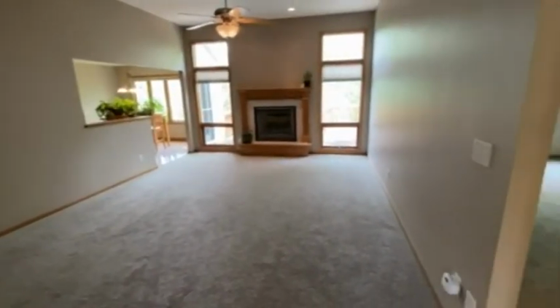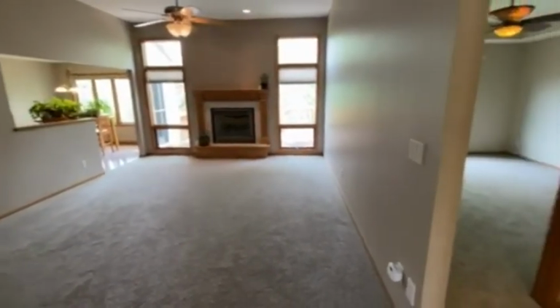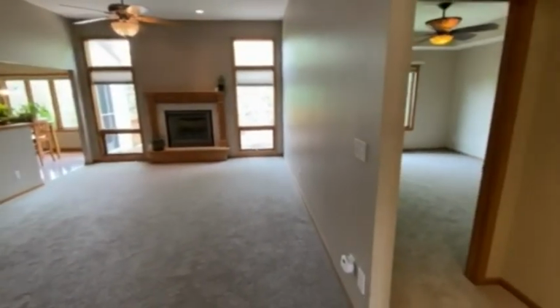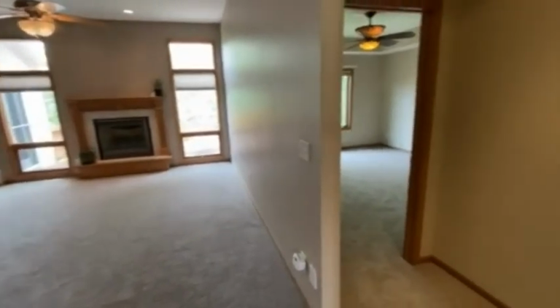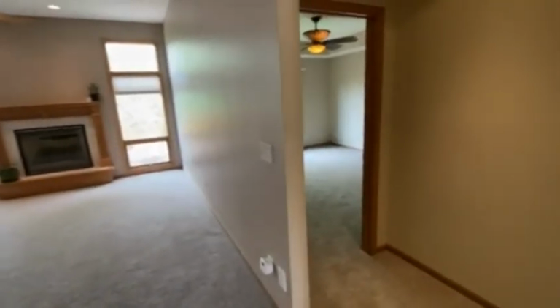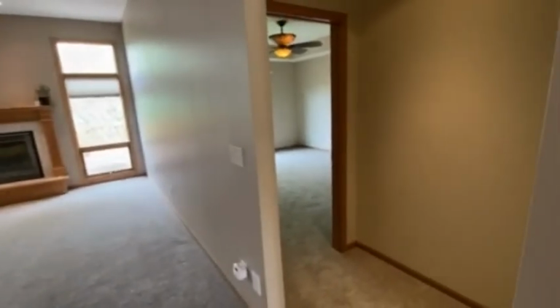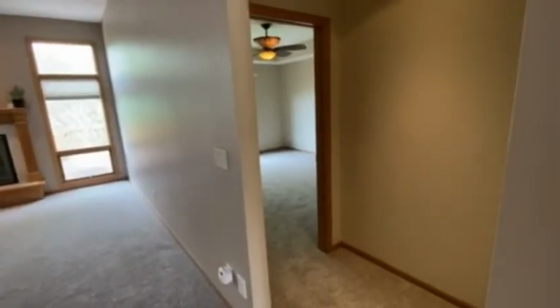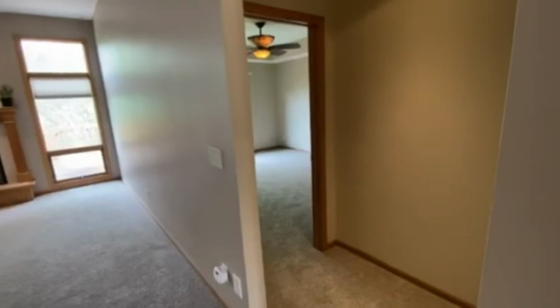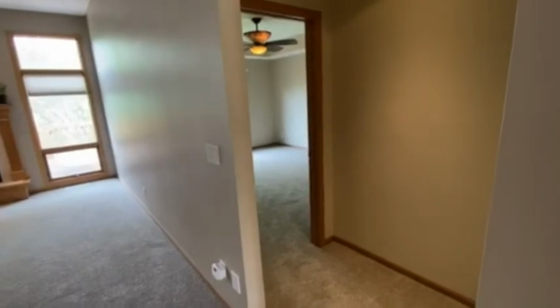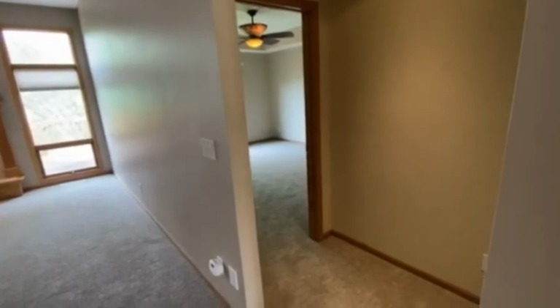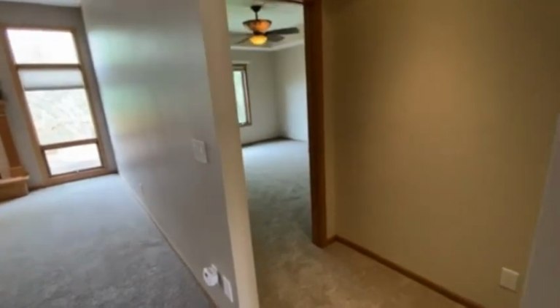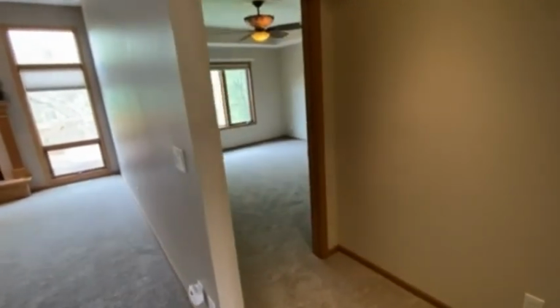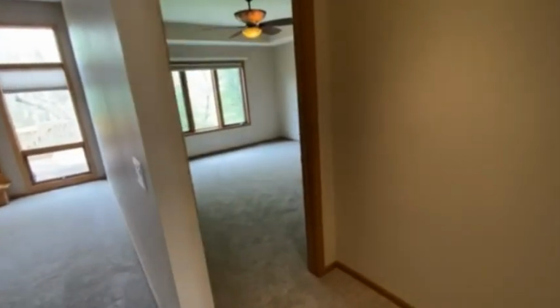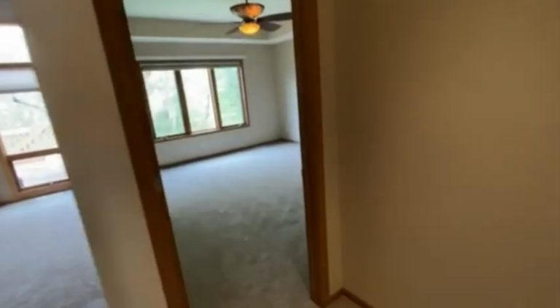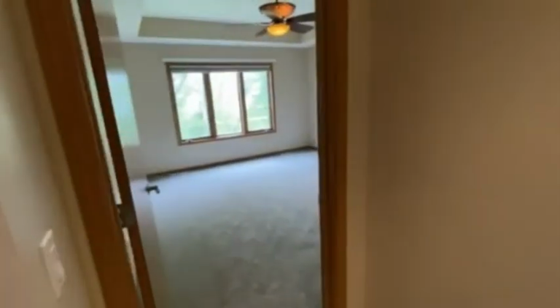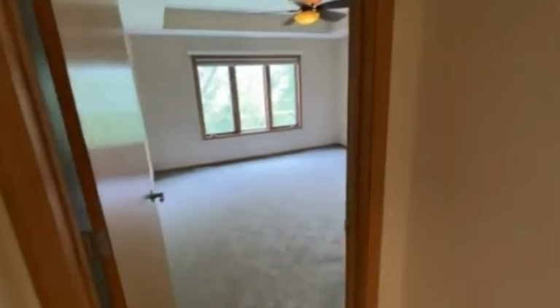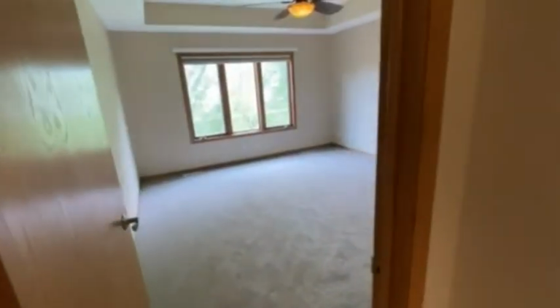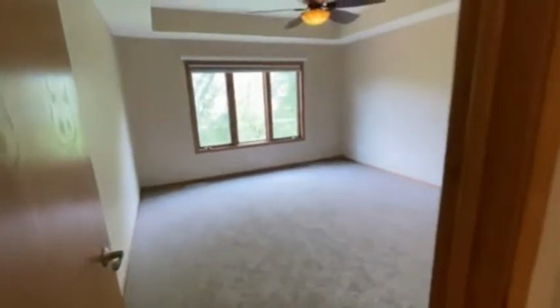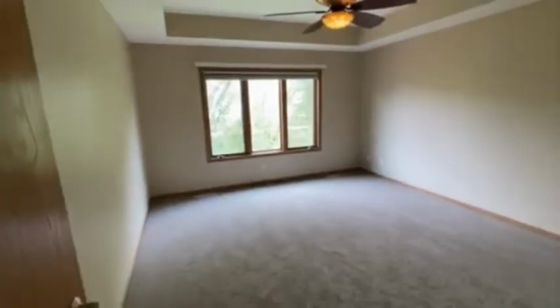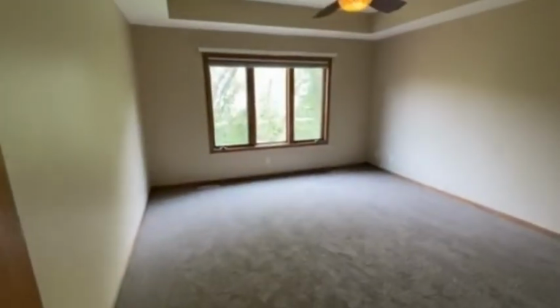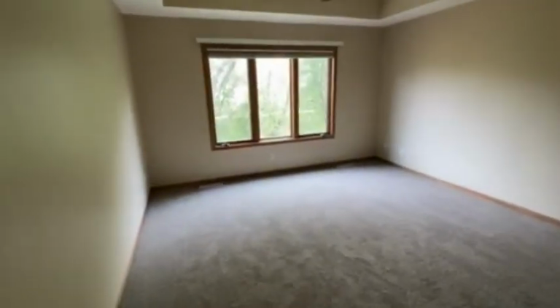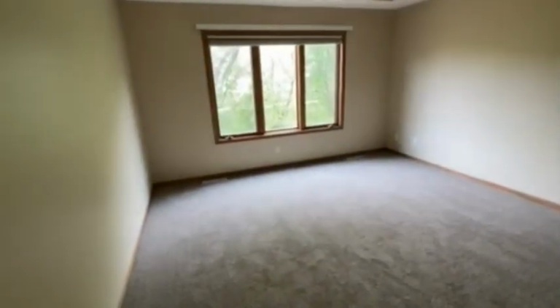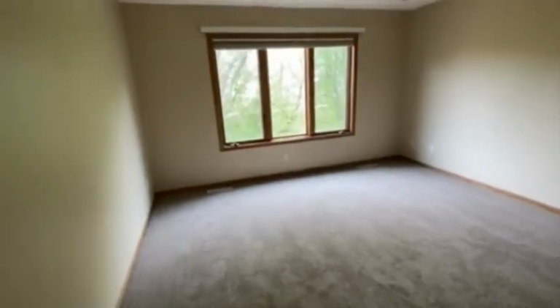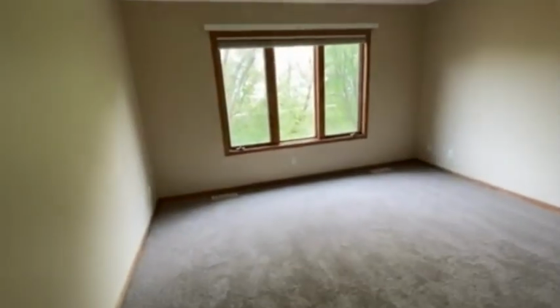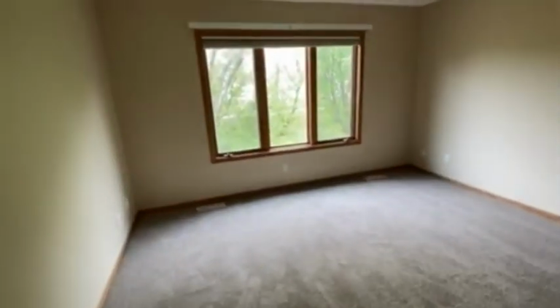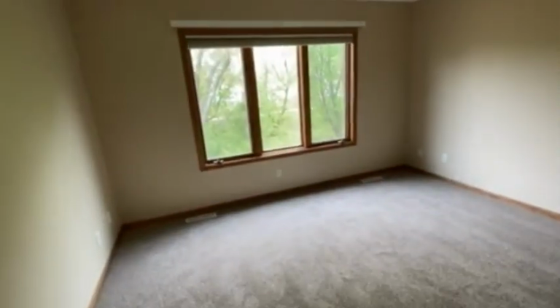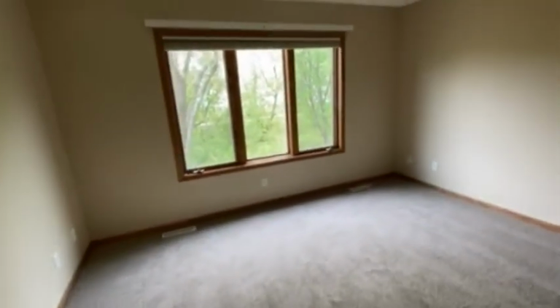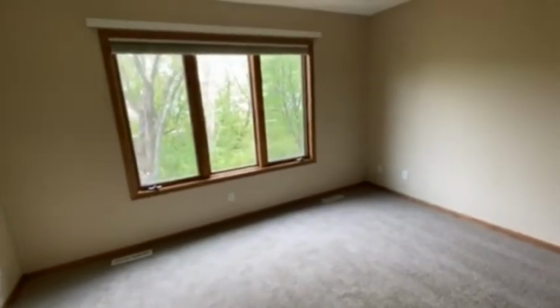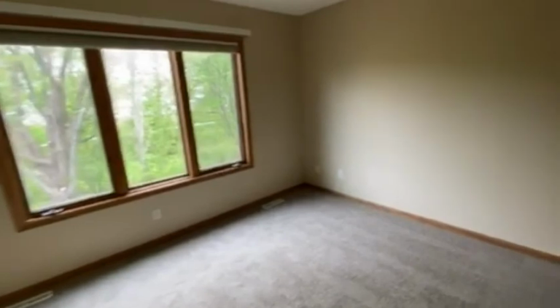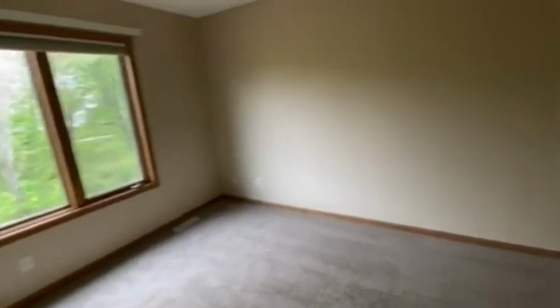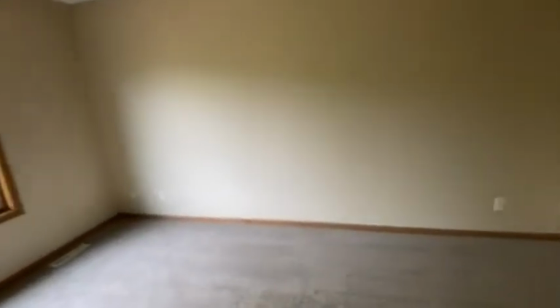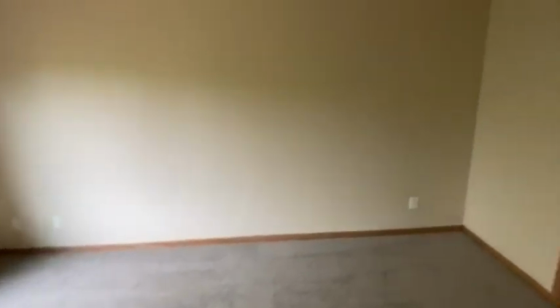And to my right, coming in the front door, there's an alcove which leads into the master bedroom. You'll see it has tray ceilings, a great view overlooking the backyard, and a sizable space.